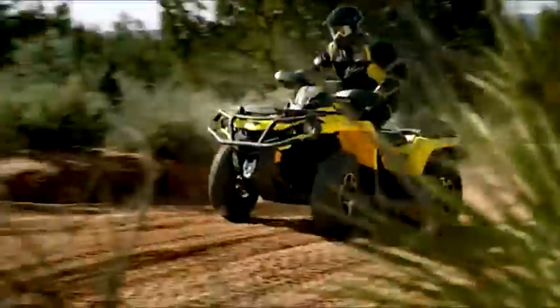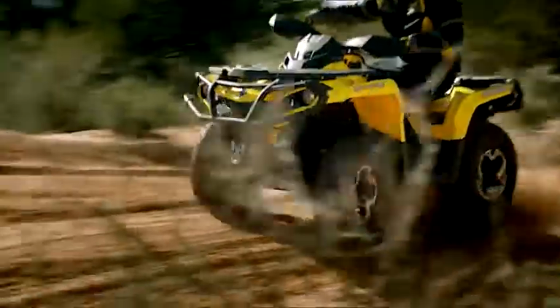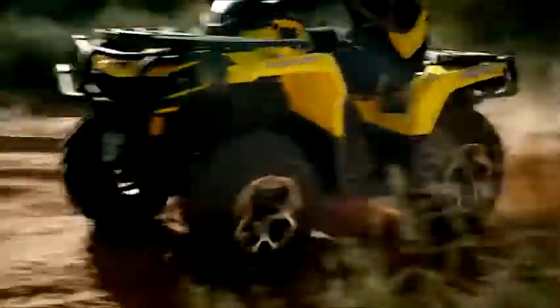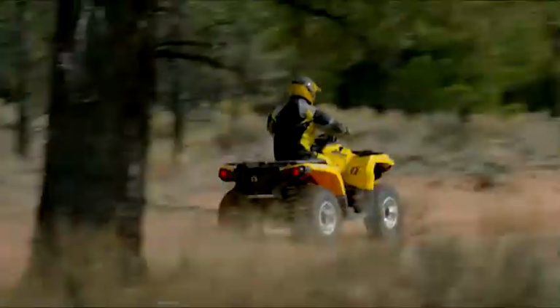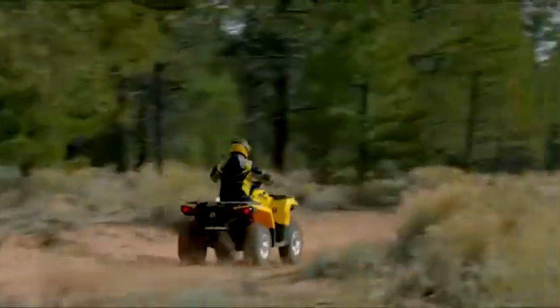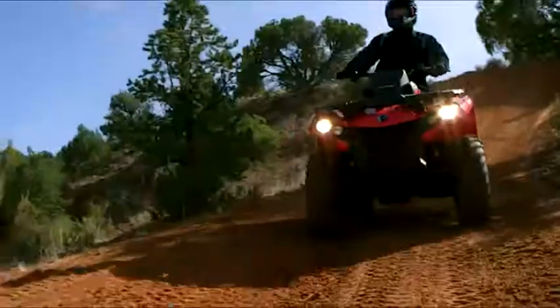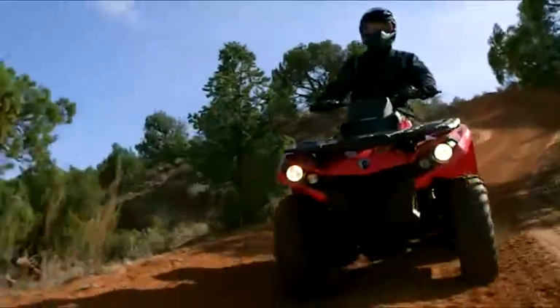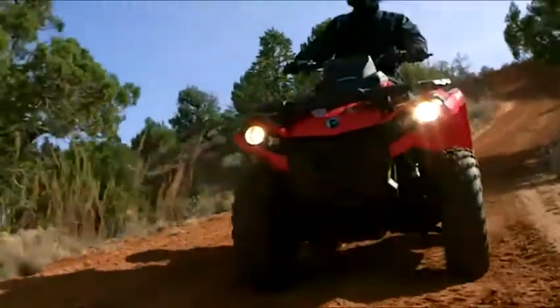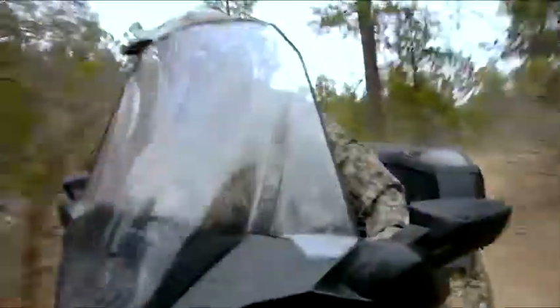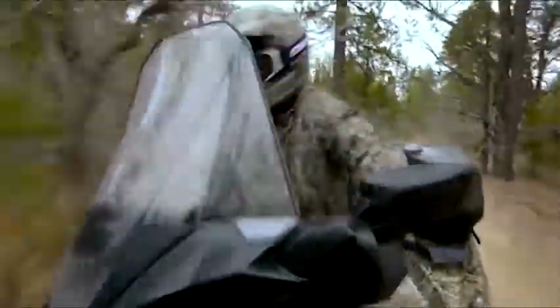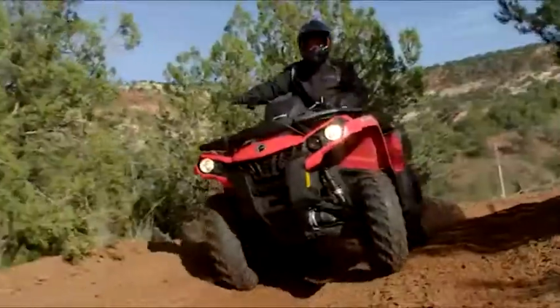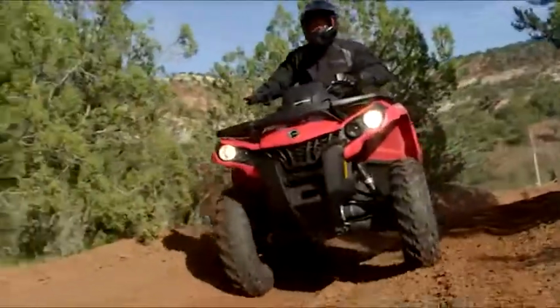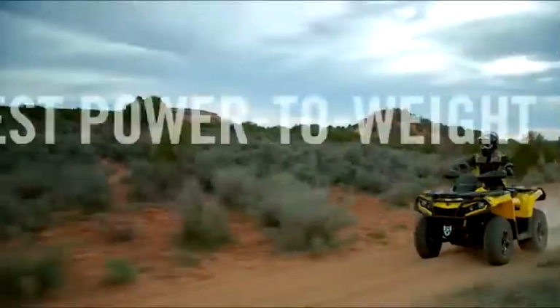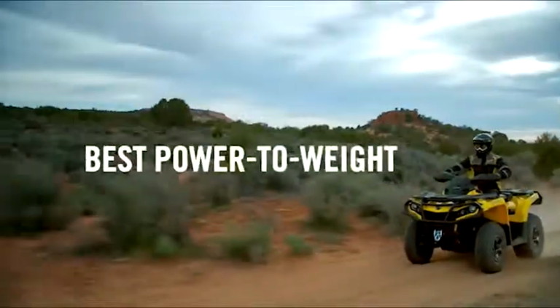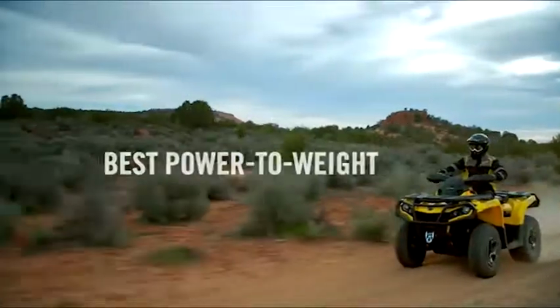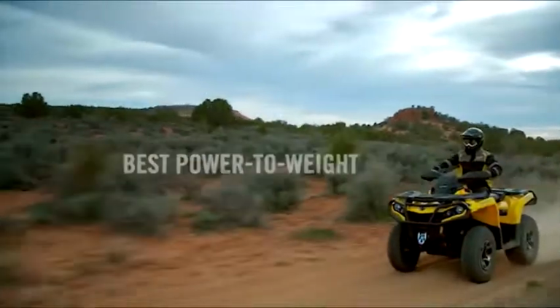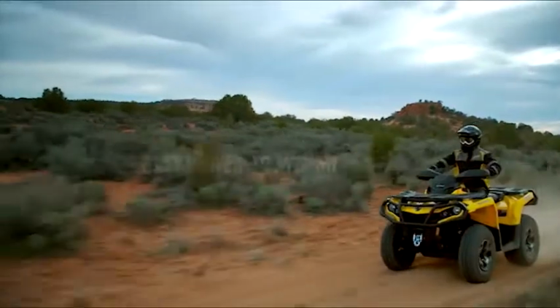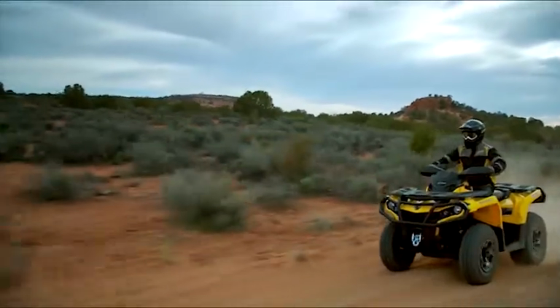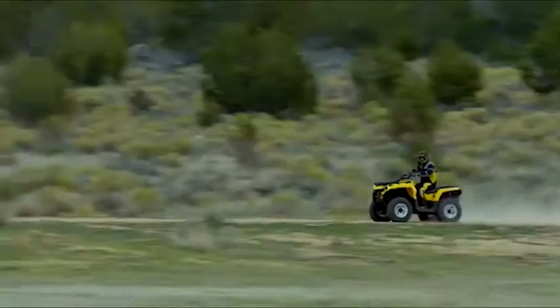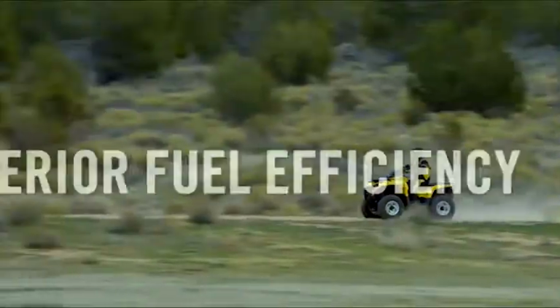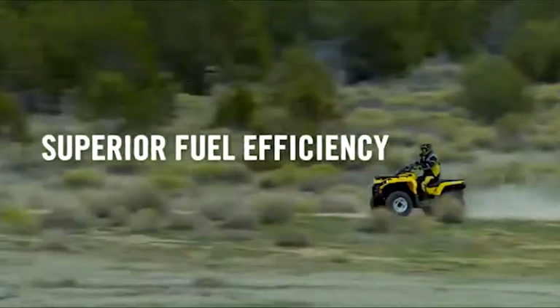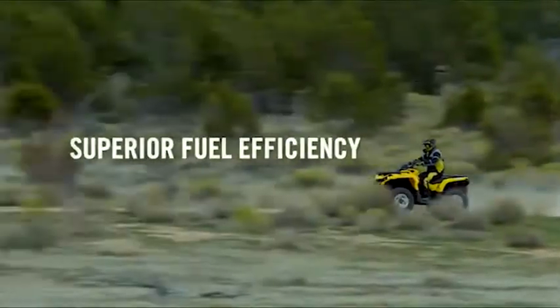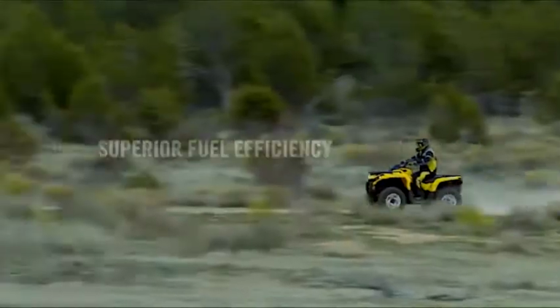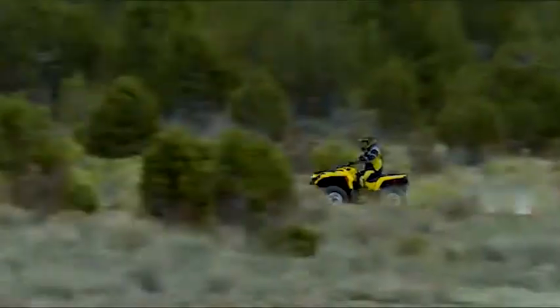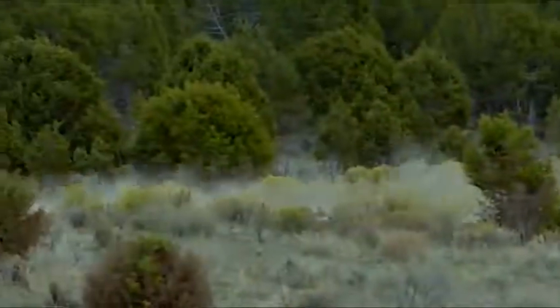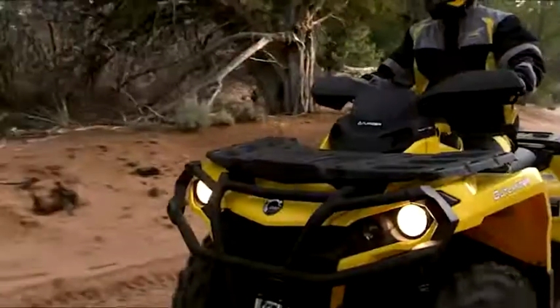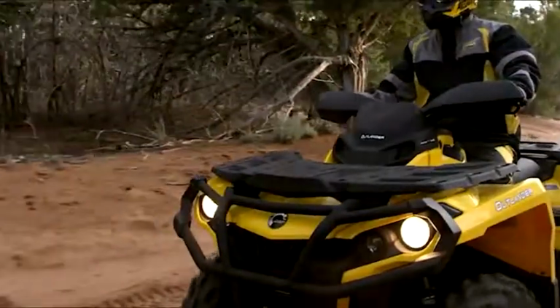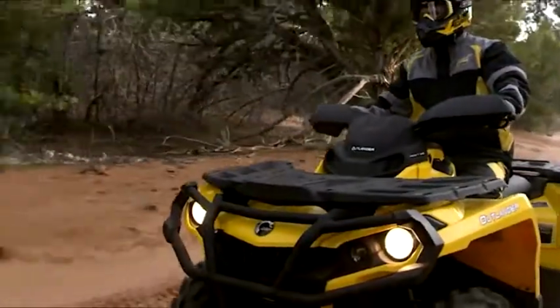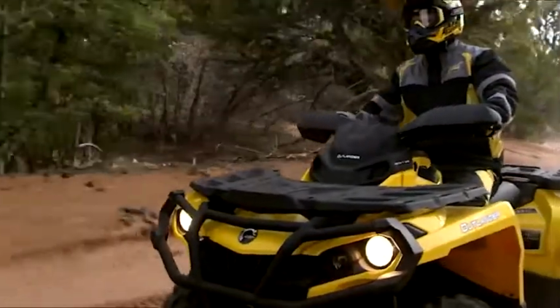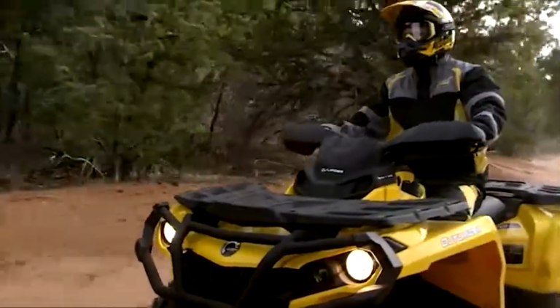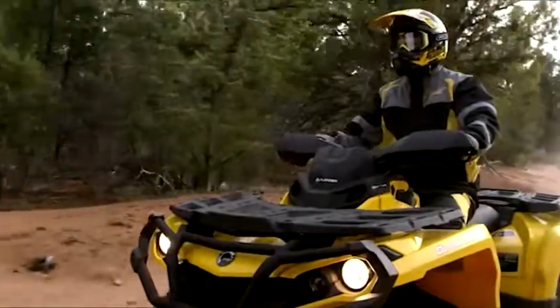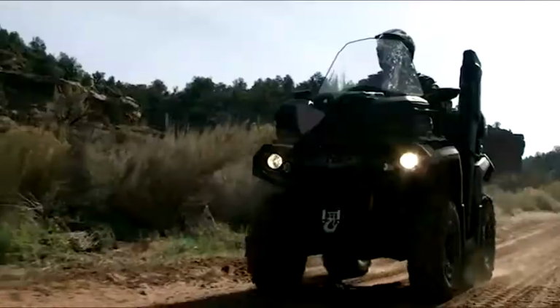Can-Am Outlanders feature a broad range of proven V-Twin engines with best-in-class horsepower that also deliver superior fuel efficiency. From the Rotex 1000 to the Rotex 500.